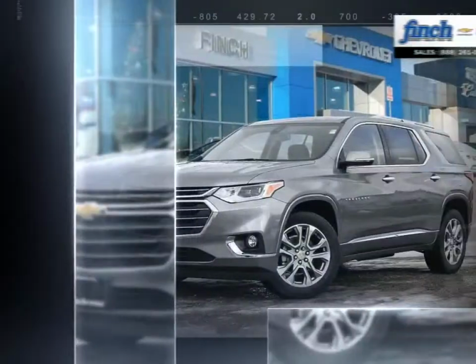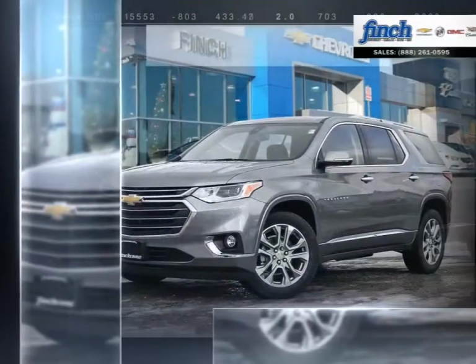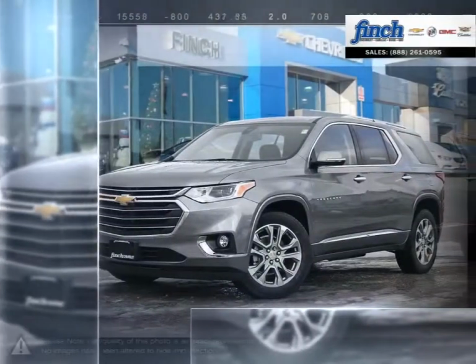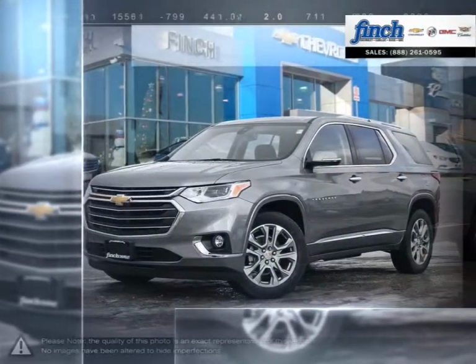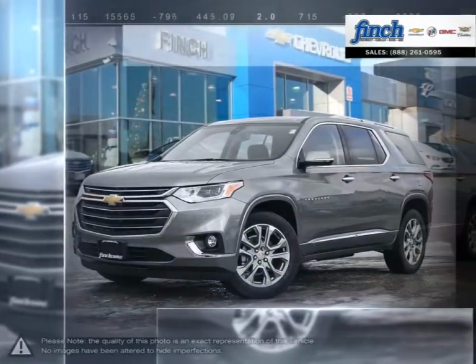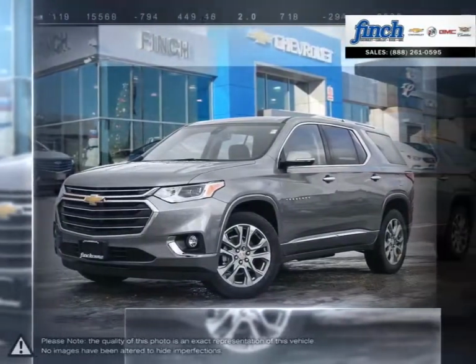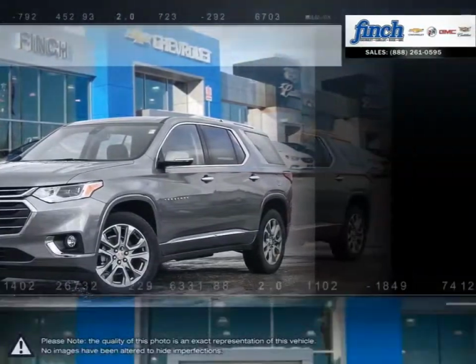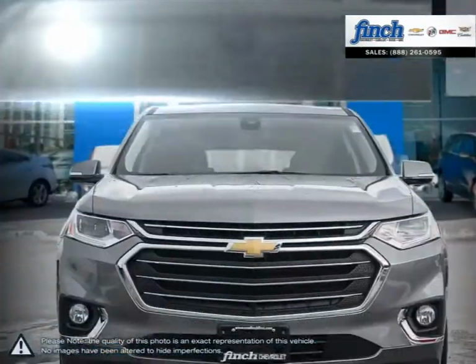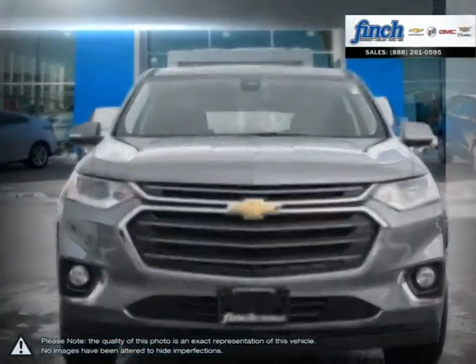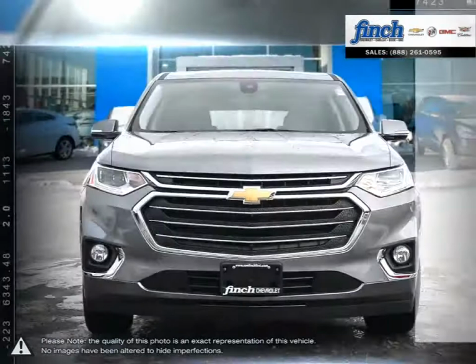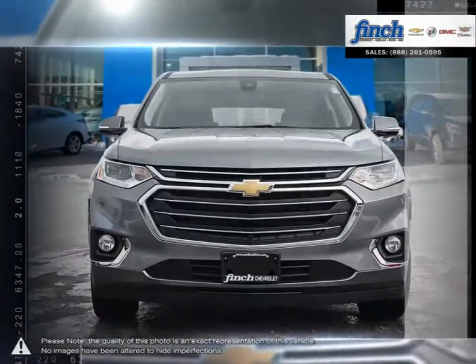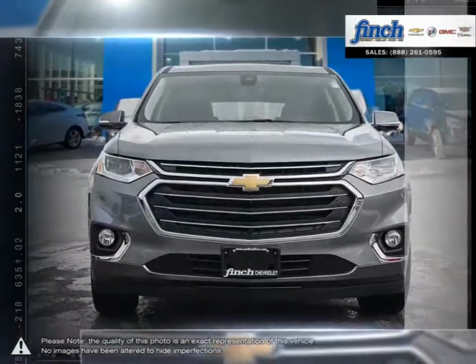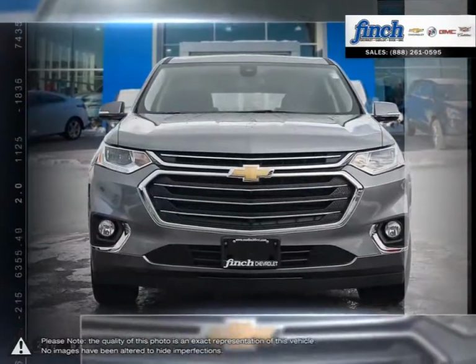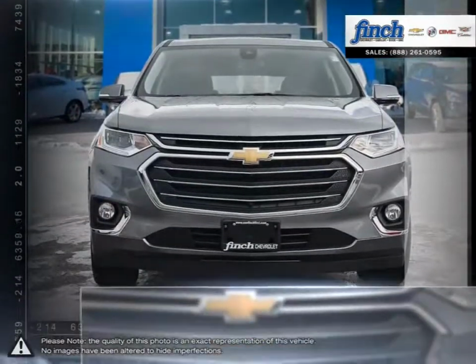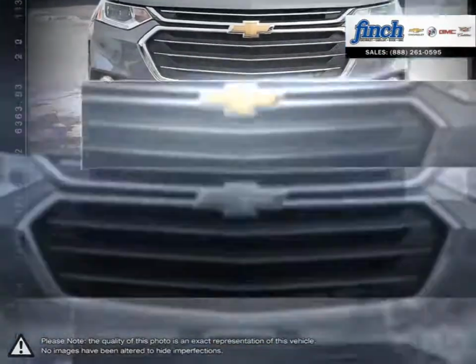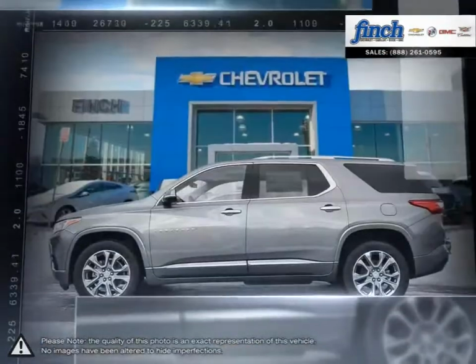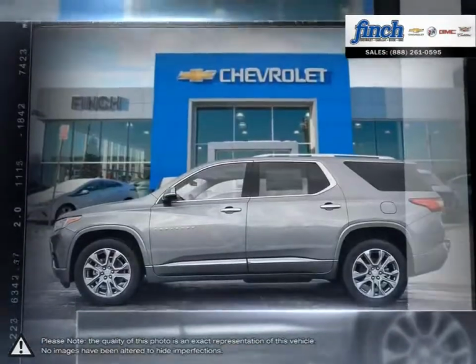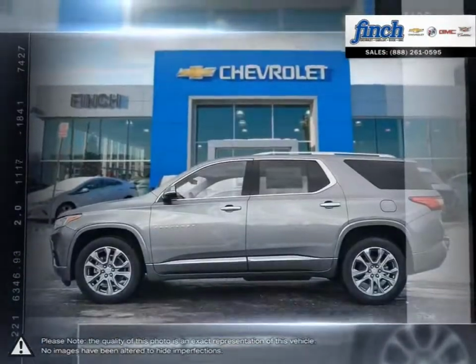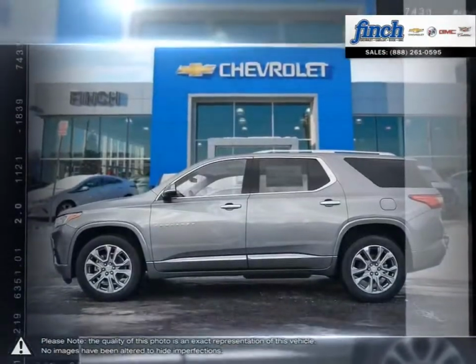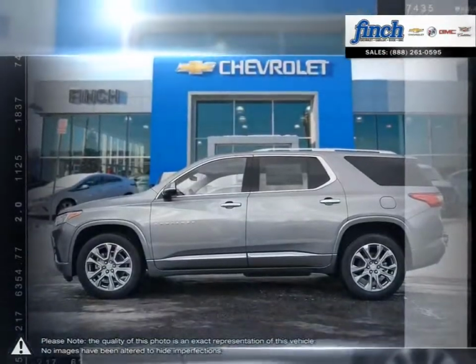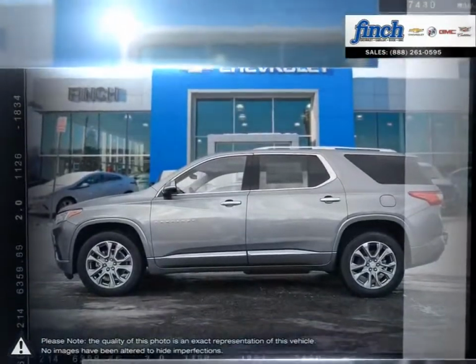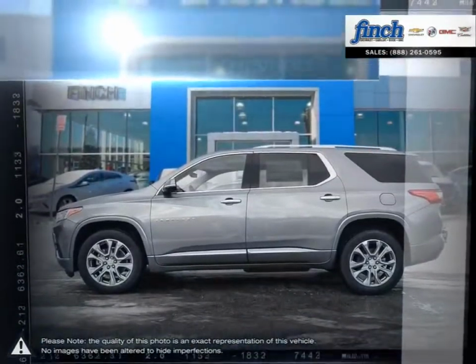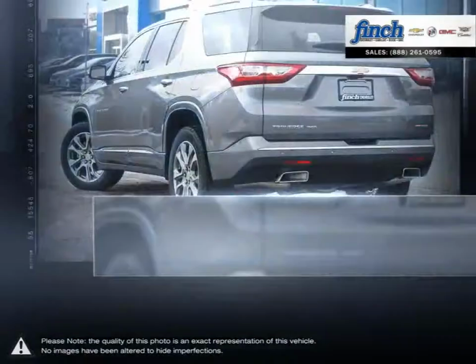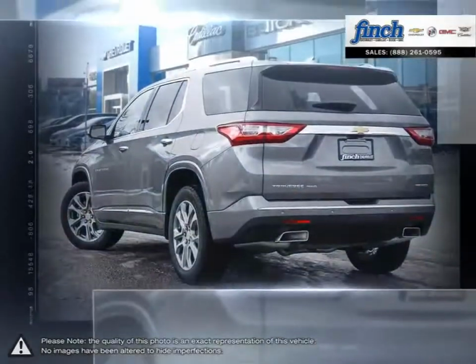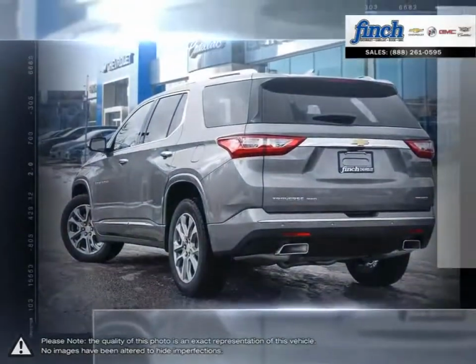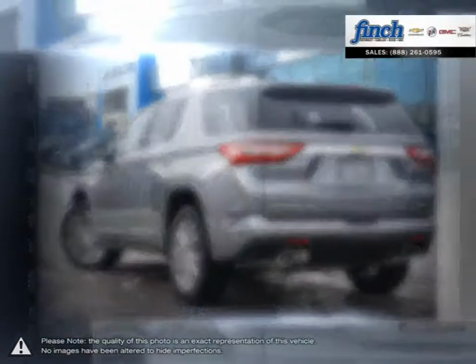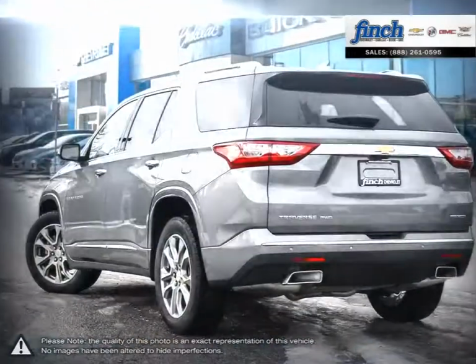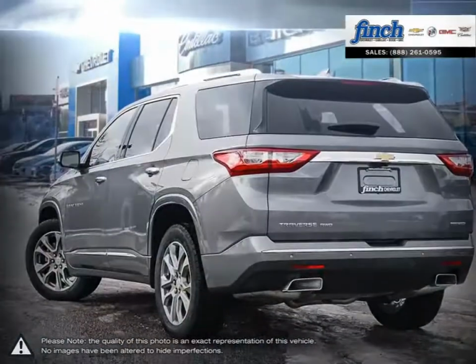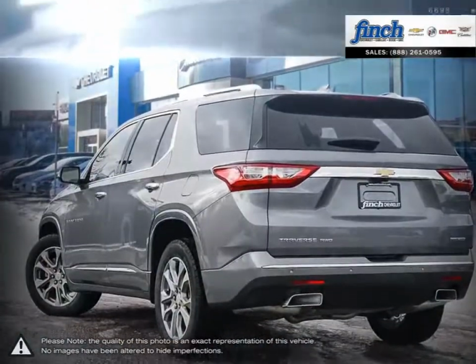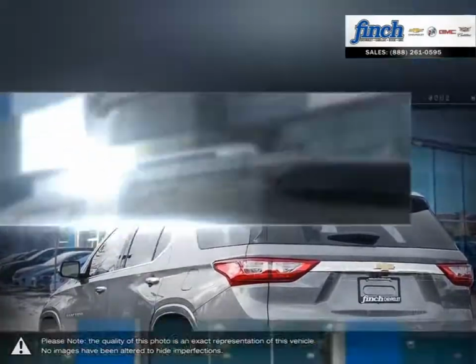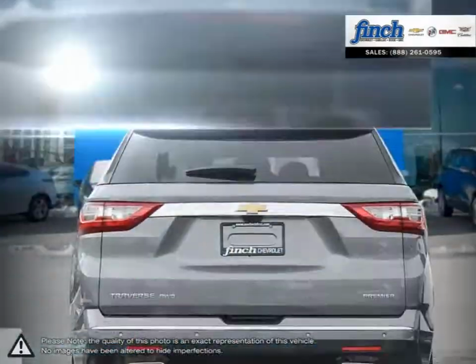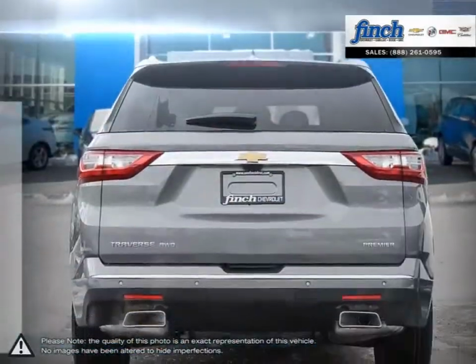The Traverse makes any journey a stylish one with a richly refined interior and best-in-class maximum cargo space. It comes complete with modern technologies and seating for up to eight, which makes it perfect for any family.